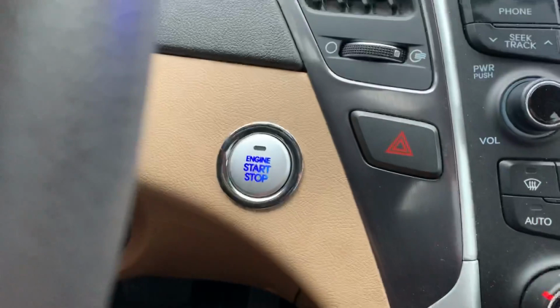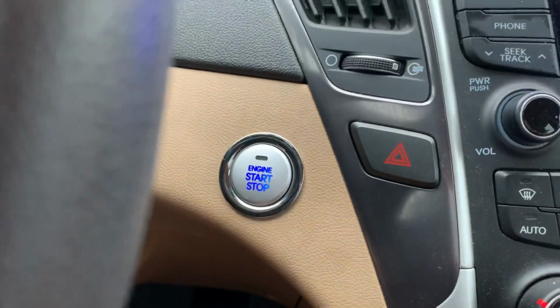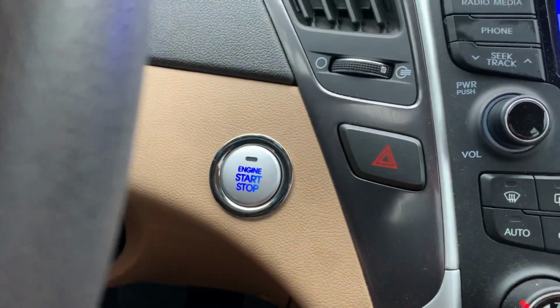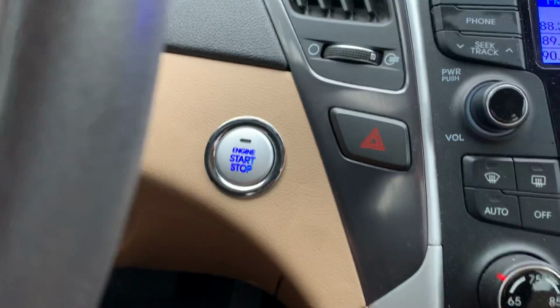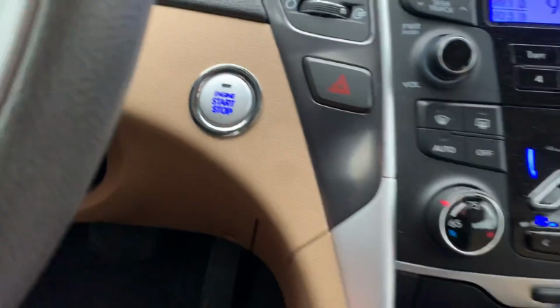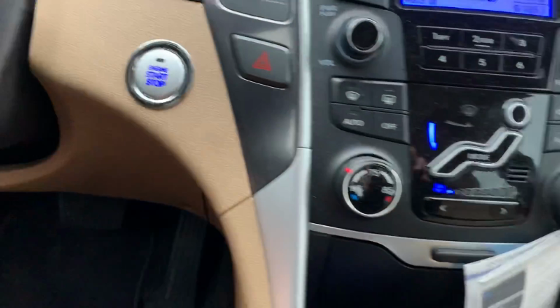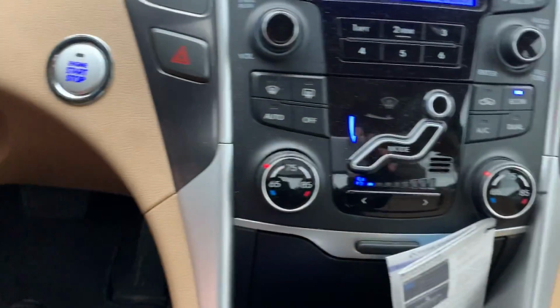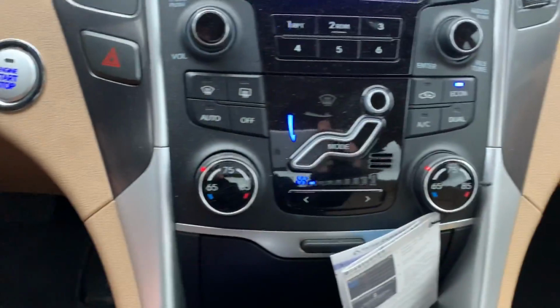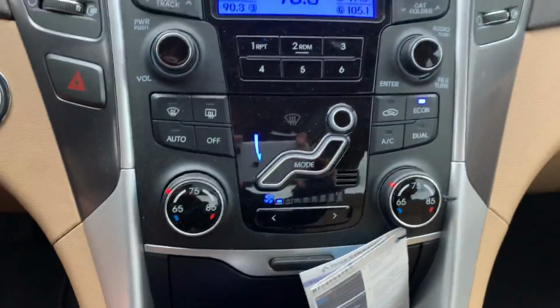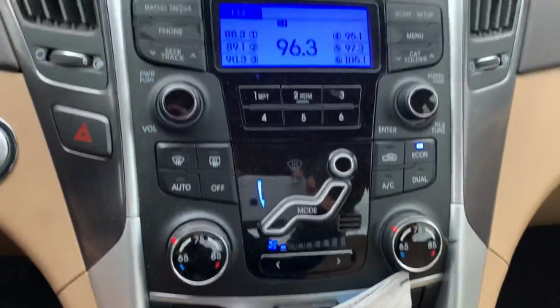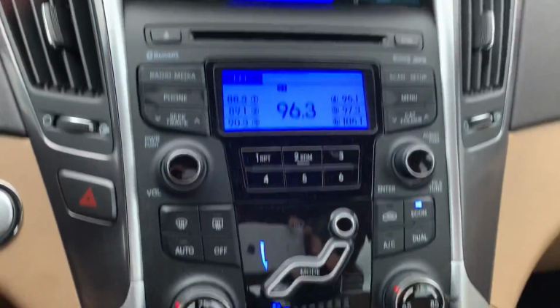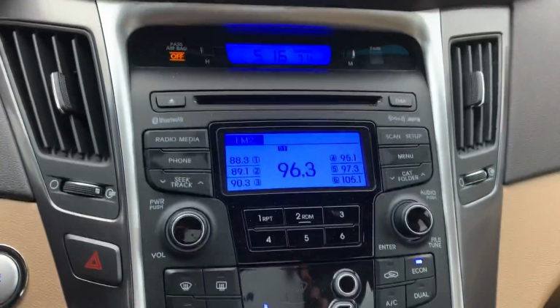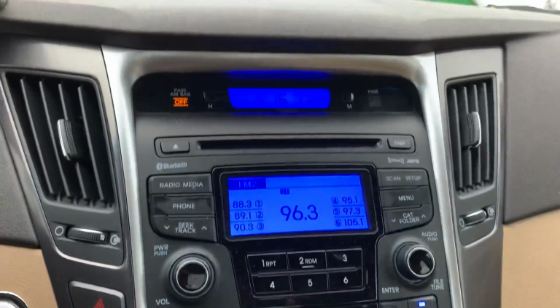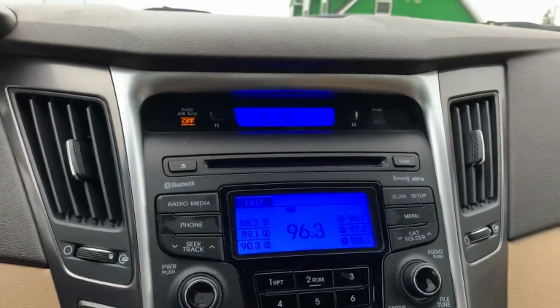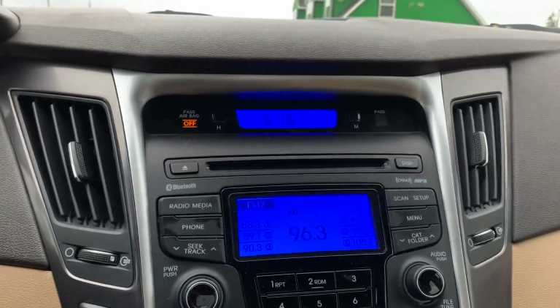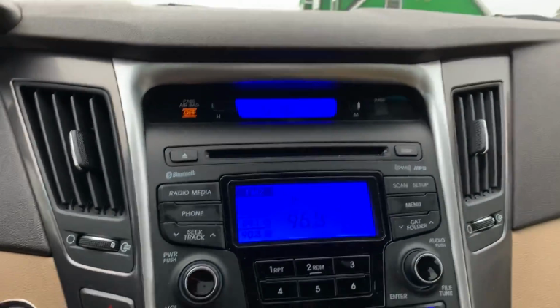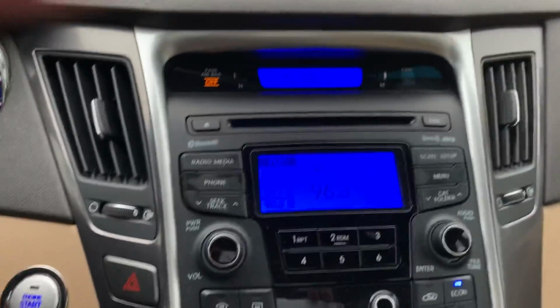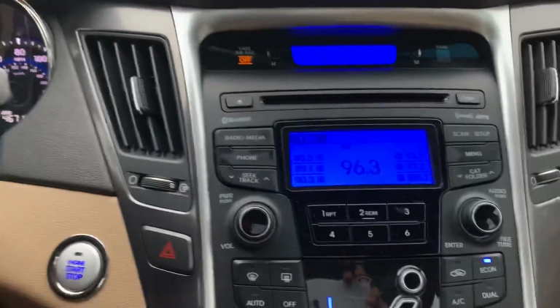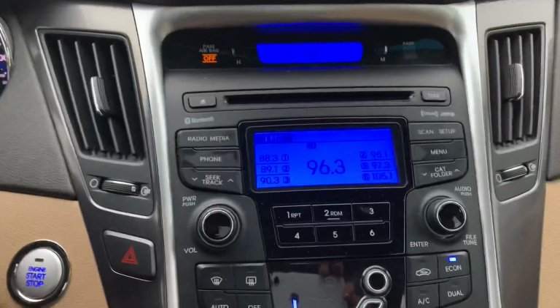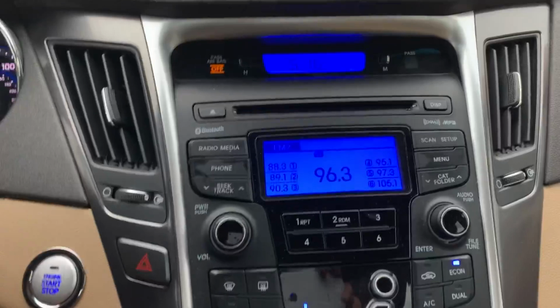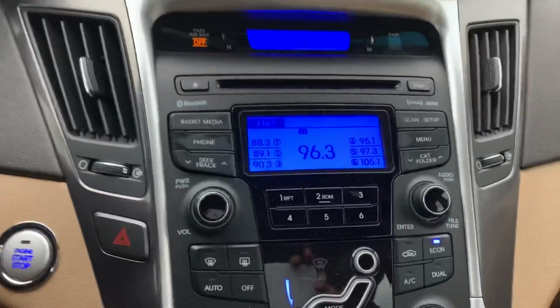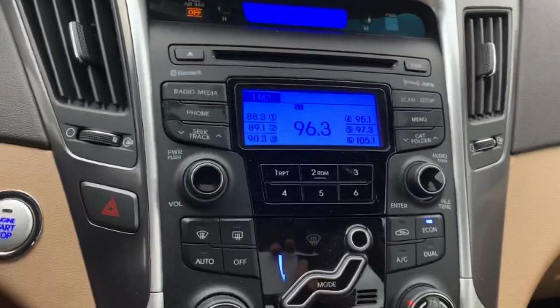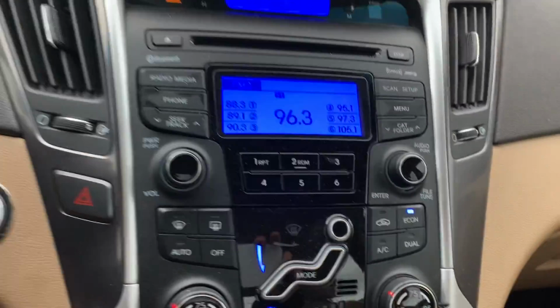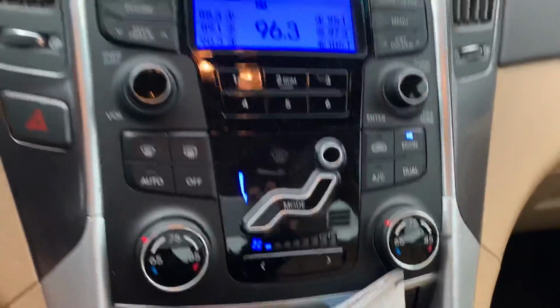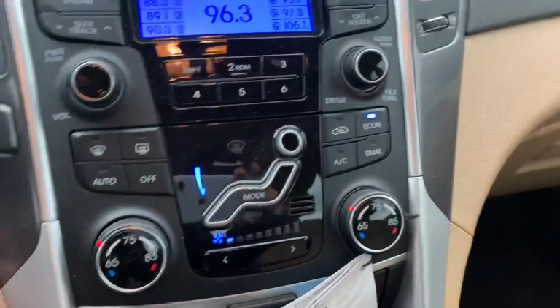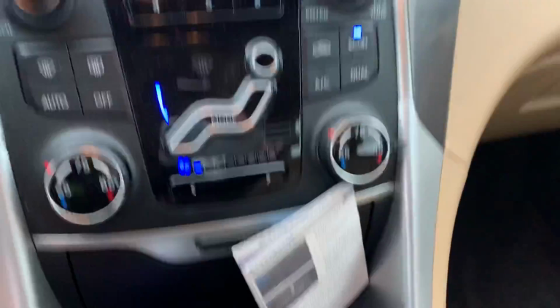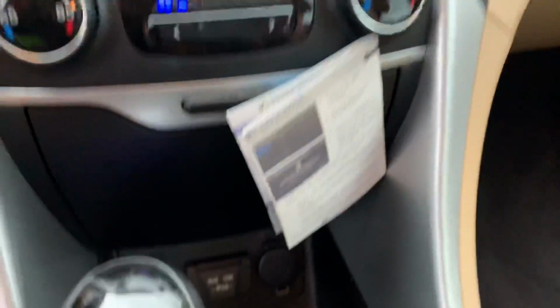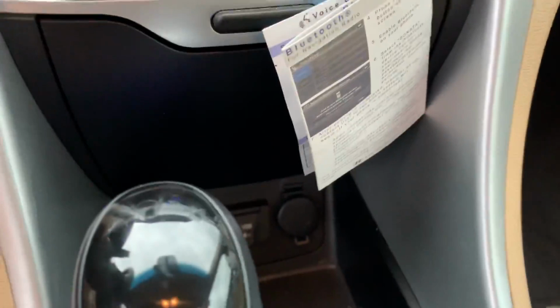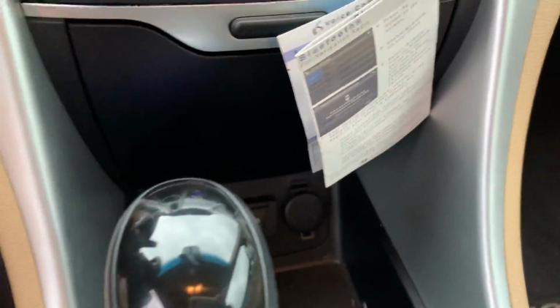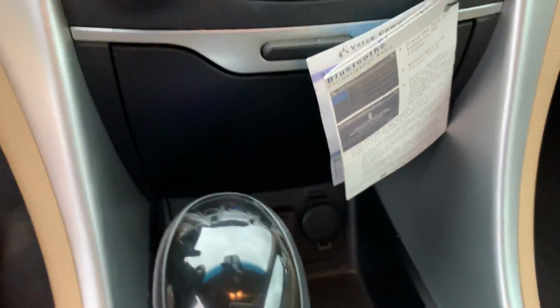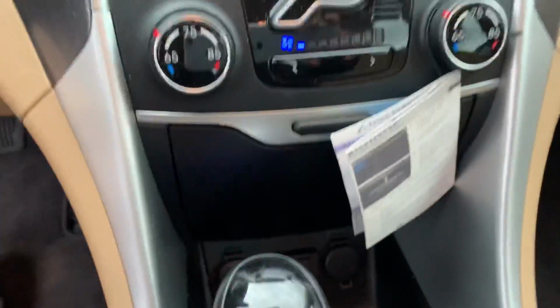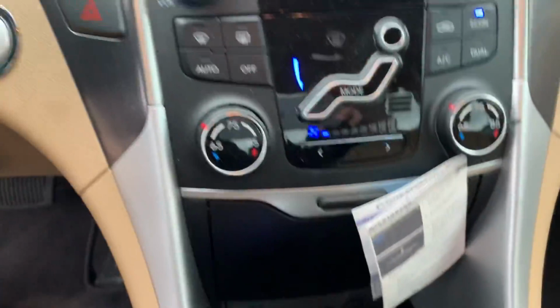It's got push button start, dual climate control, XM satellite radio, and auxiliary and USB connections.